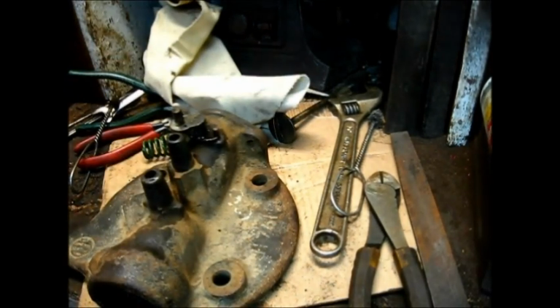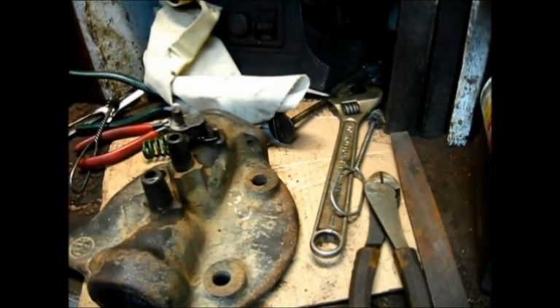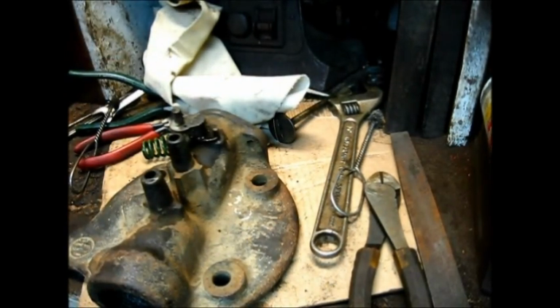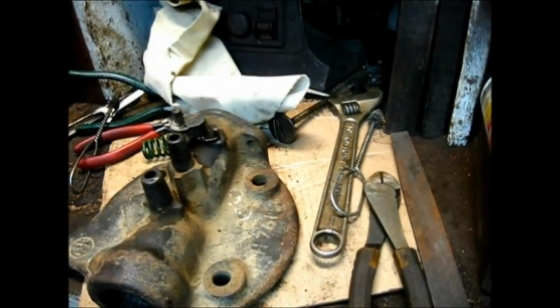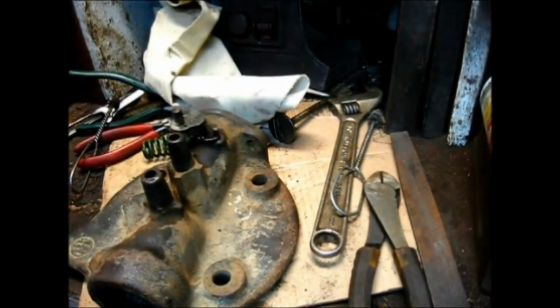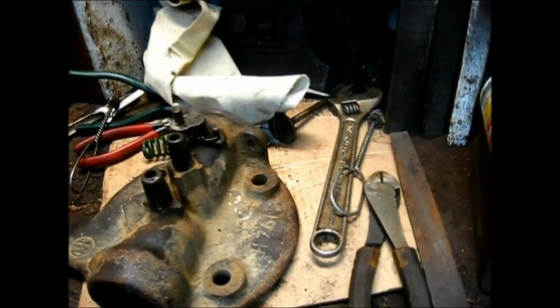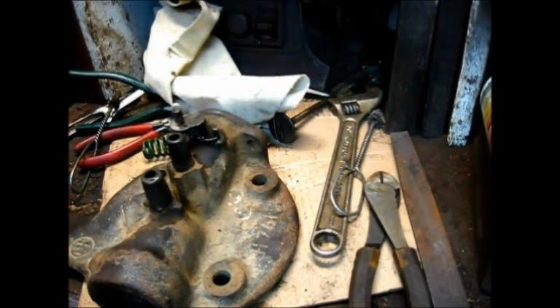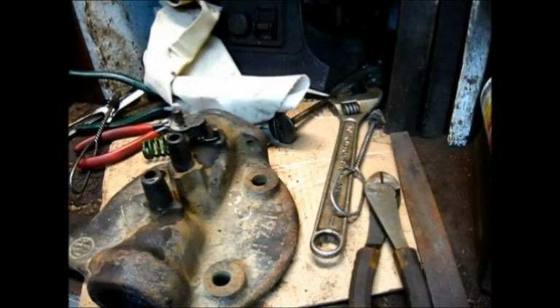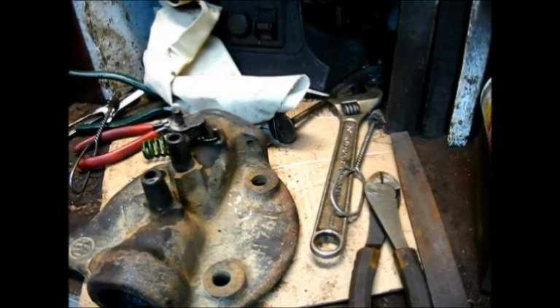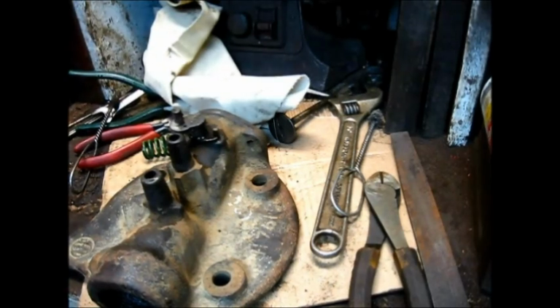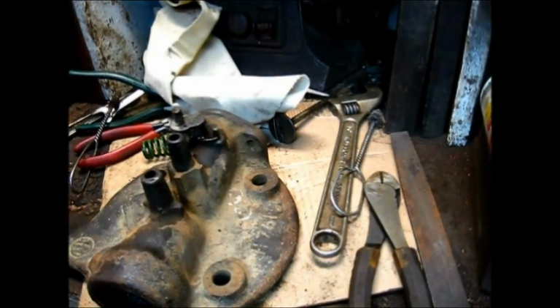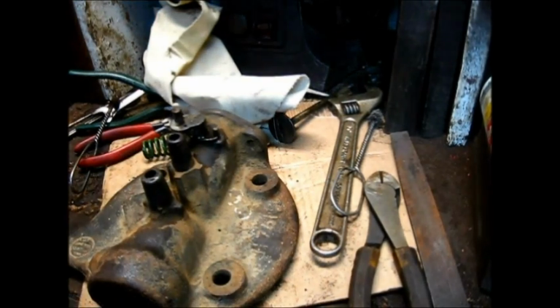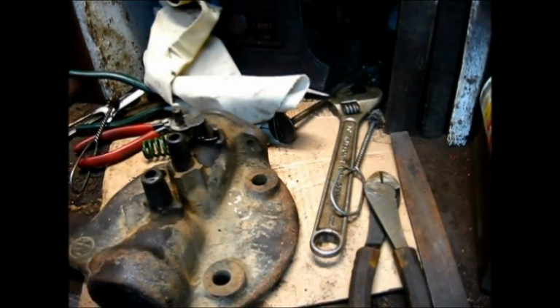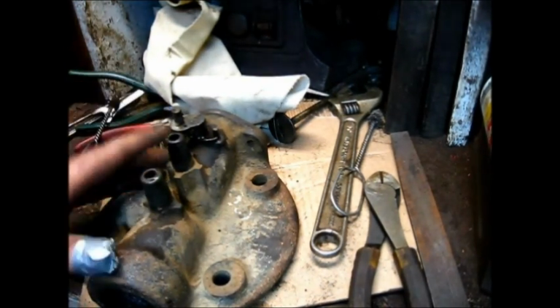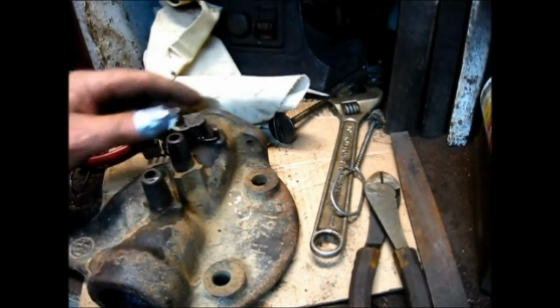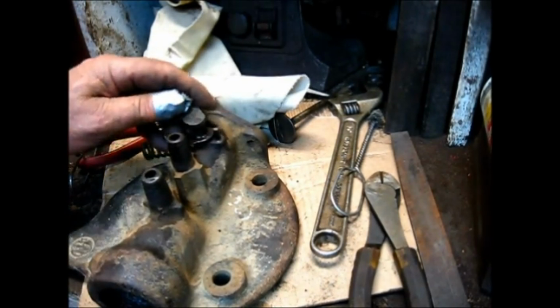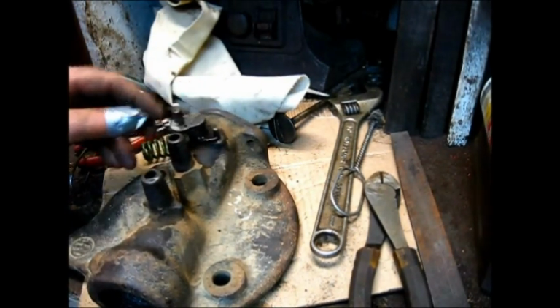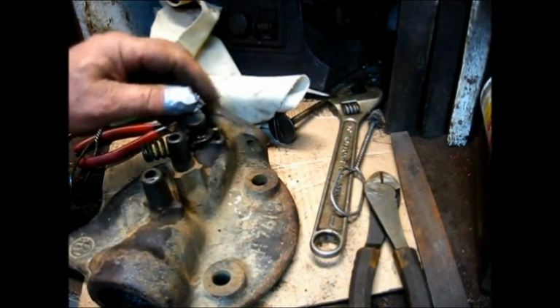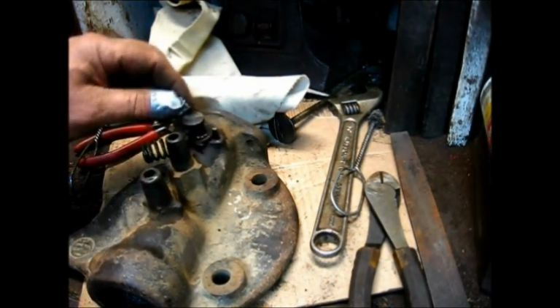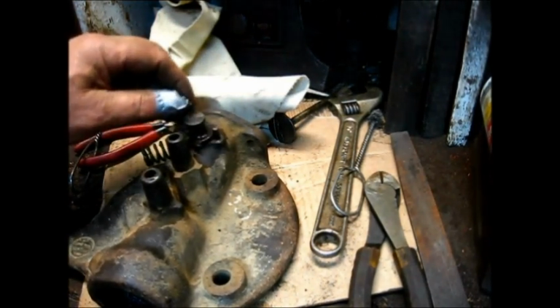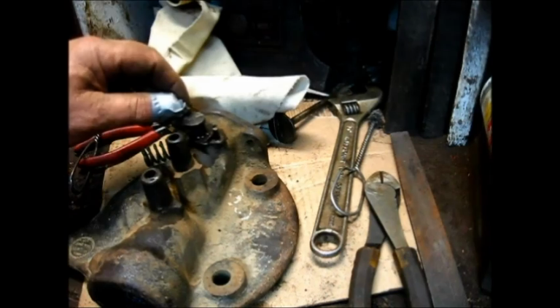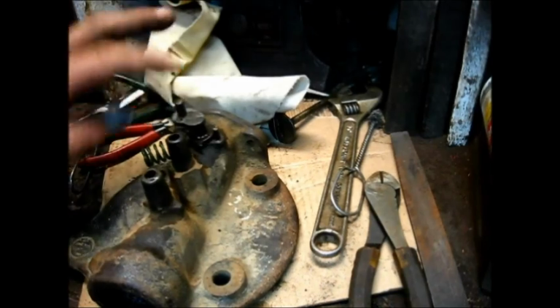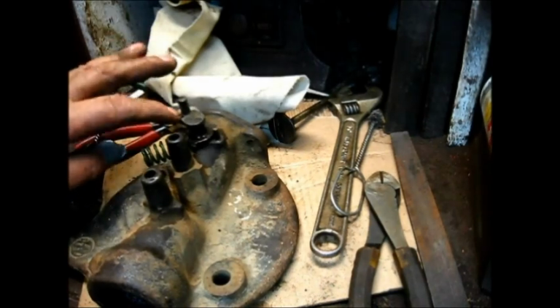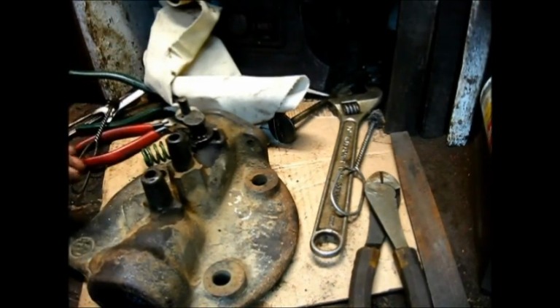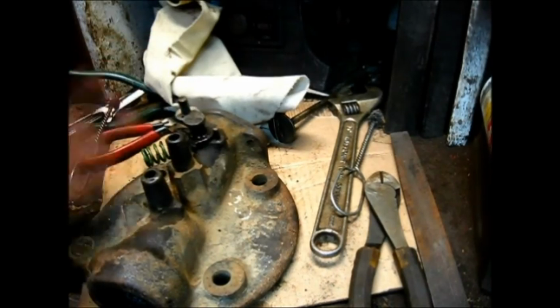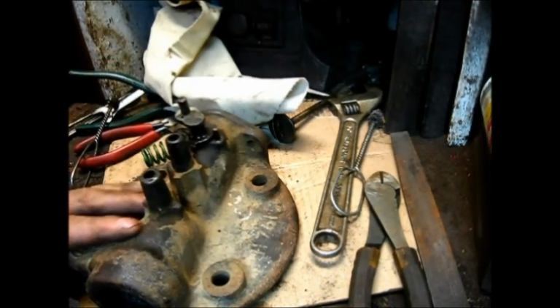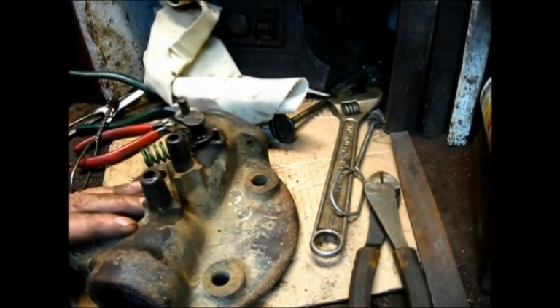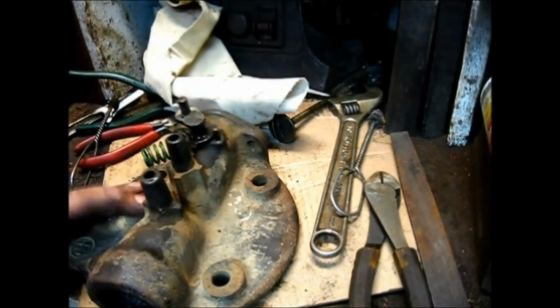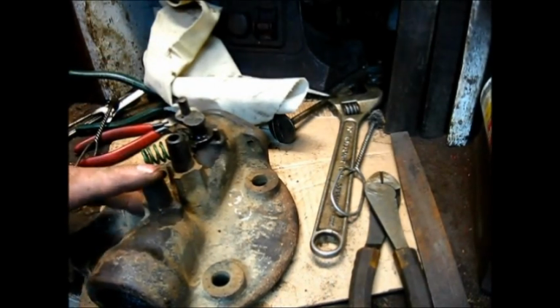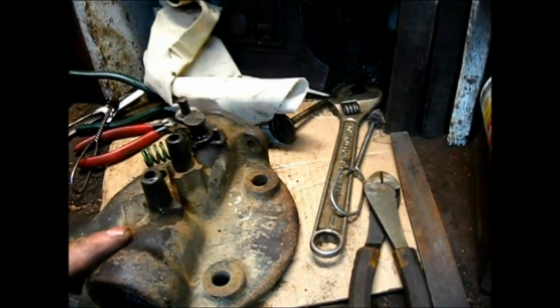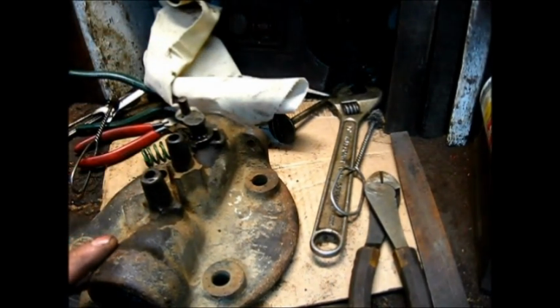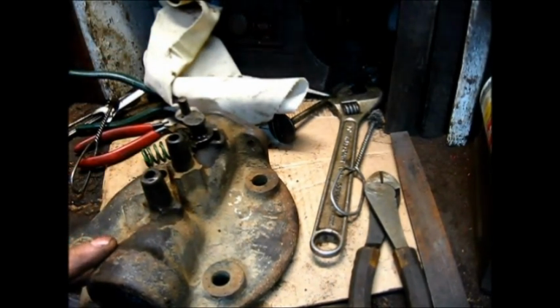Let's get on to something else now while we're waiting on the delivery of those other parts. I'll get this cleaned up in the electrolysis tank — I'm going to take that out and run it through electrolysis. It'll be ready to go when we're receiving the parts.